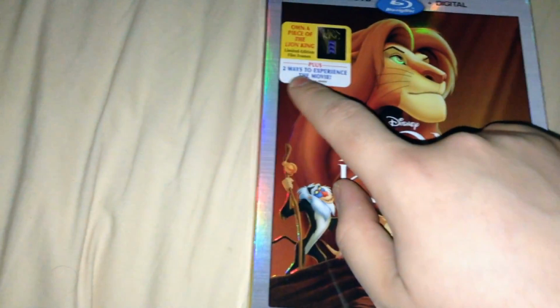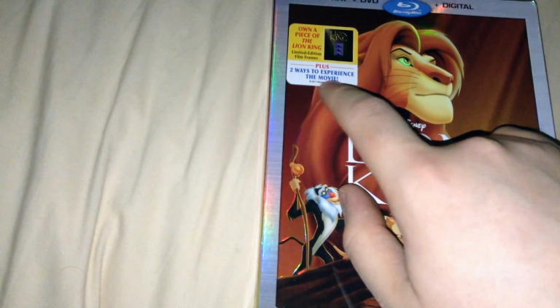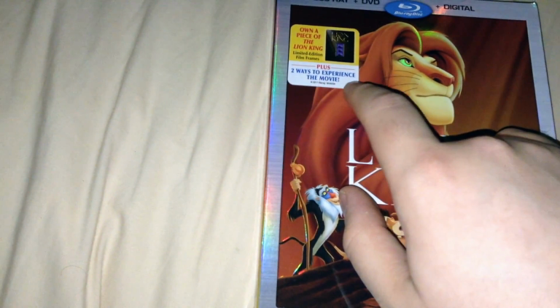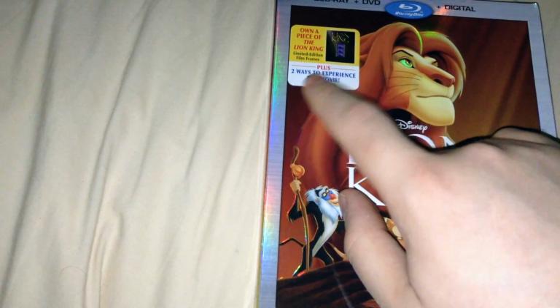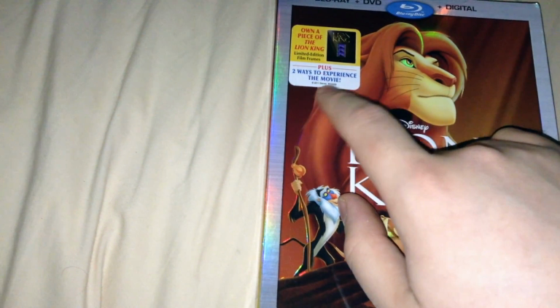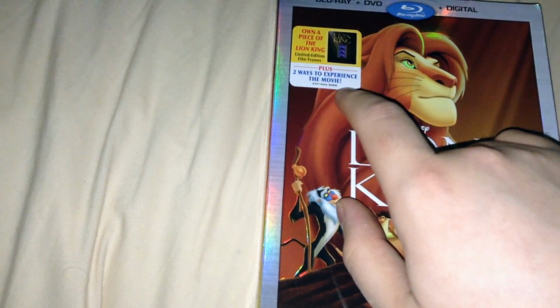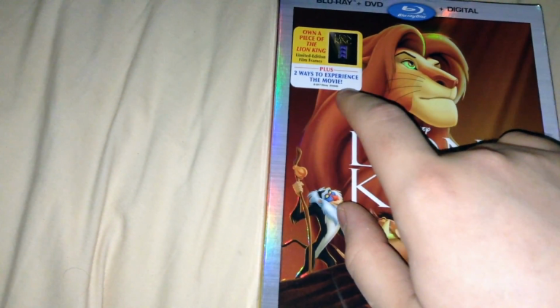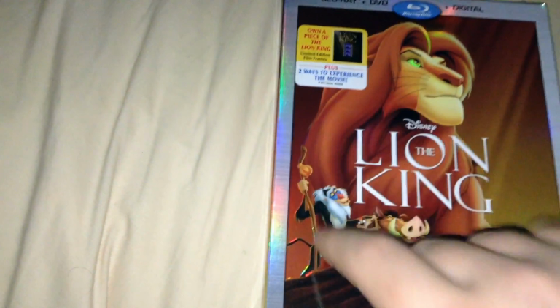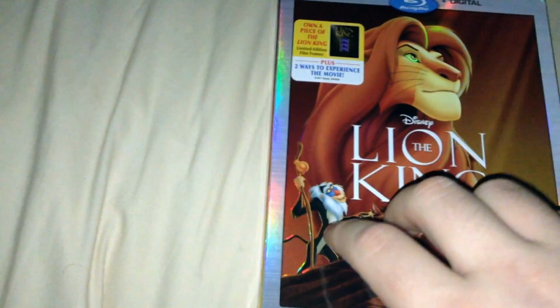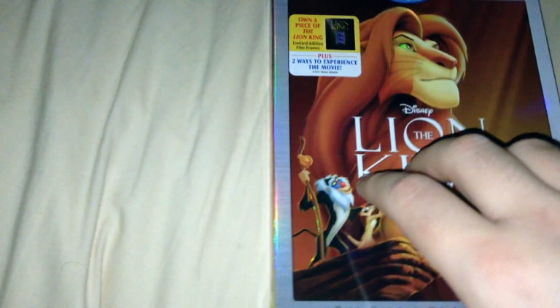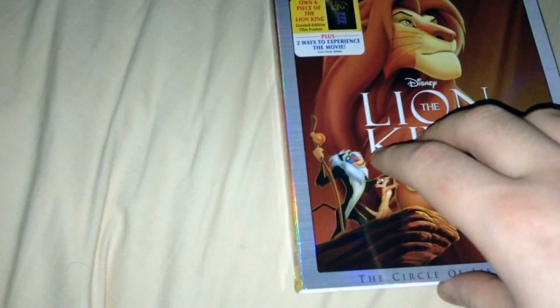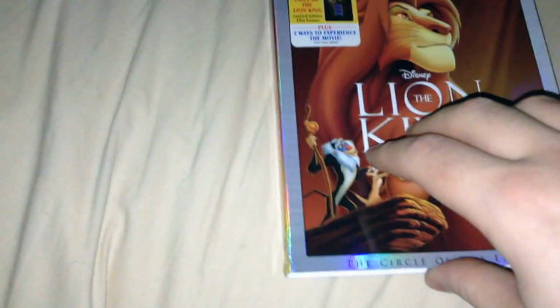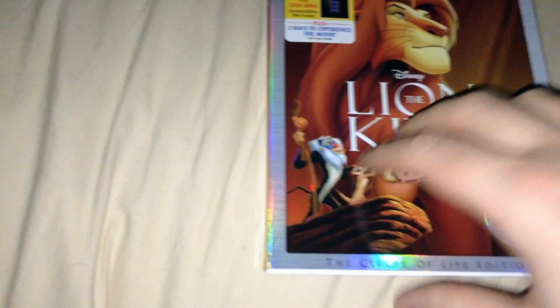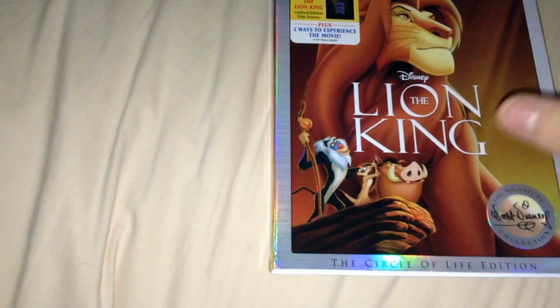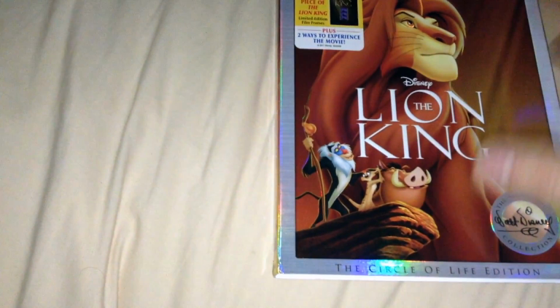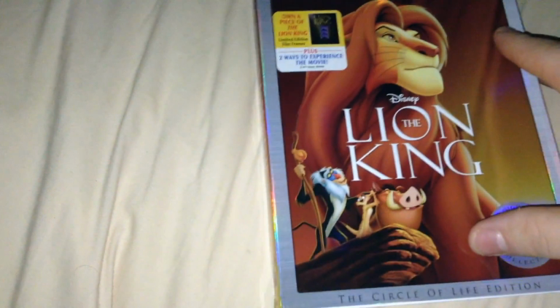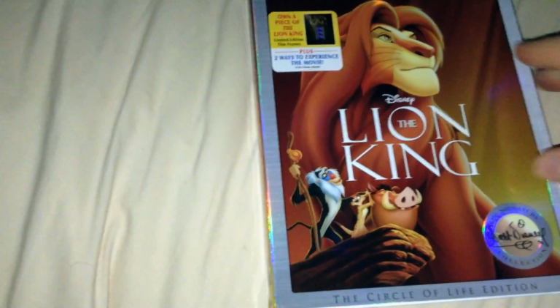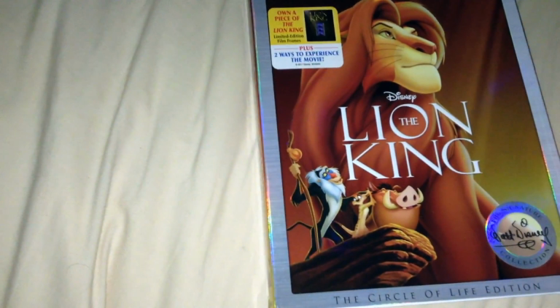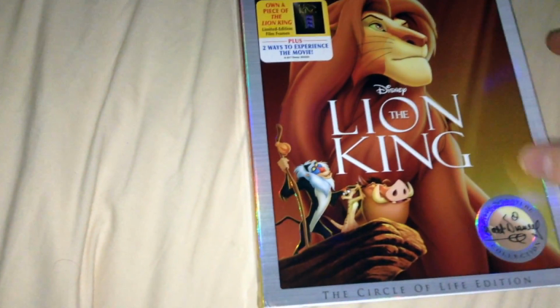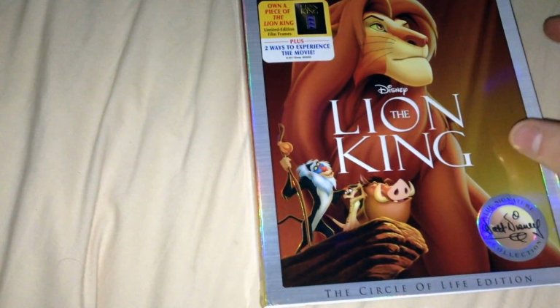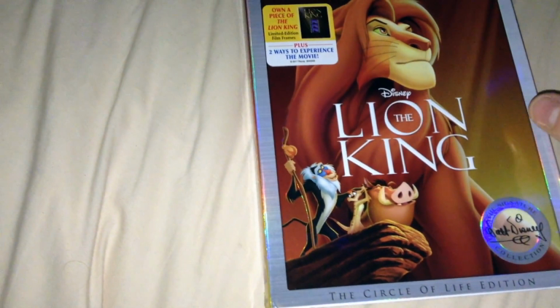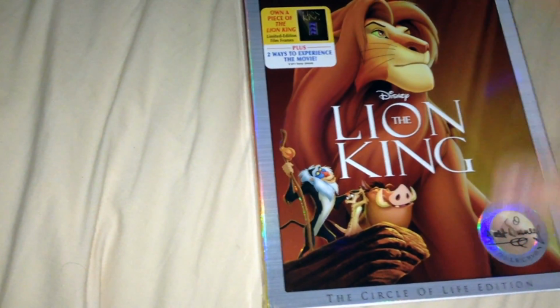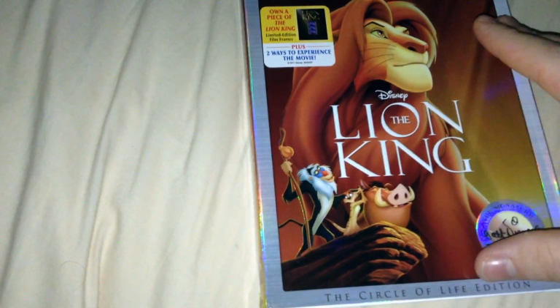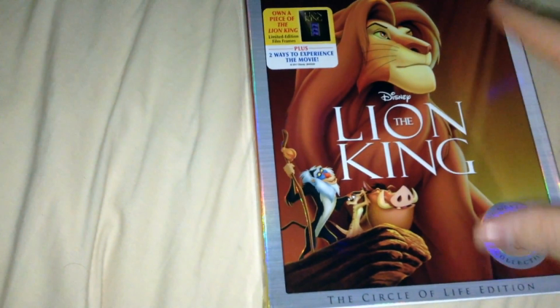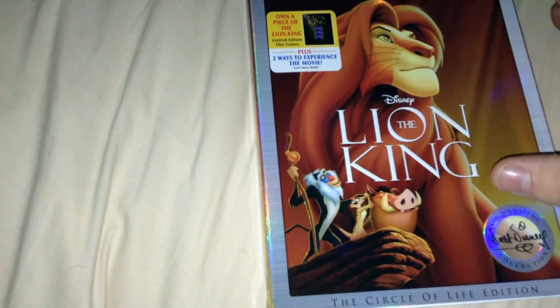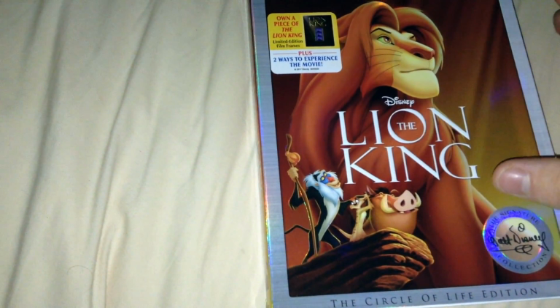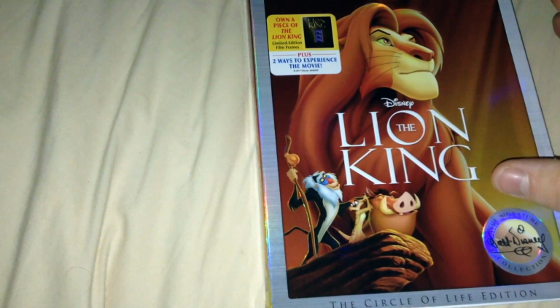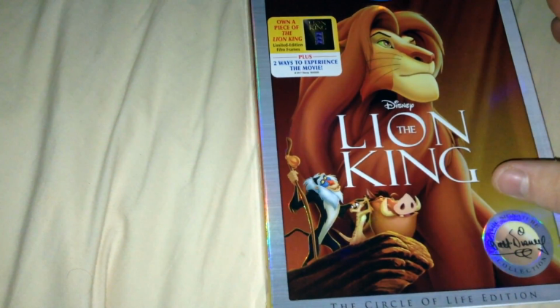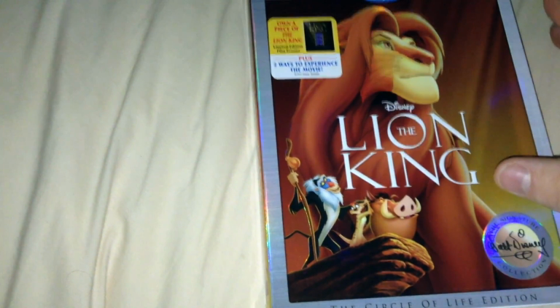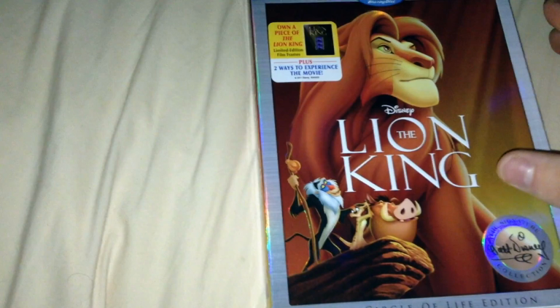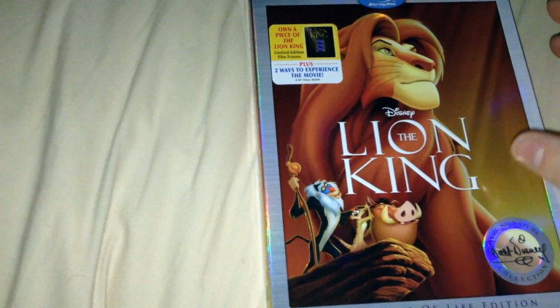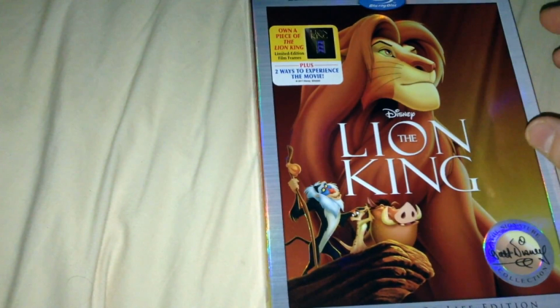Plus two ways to experience the movie — I'm assuming physical and digital is how they're referring to that.